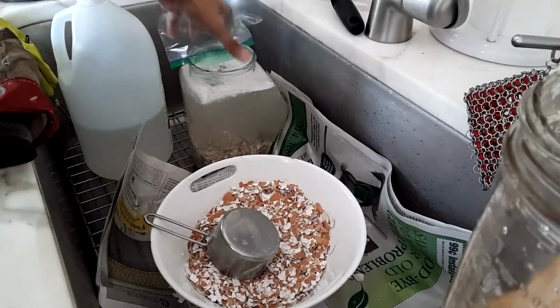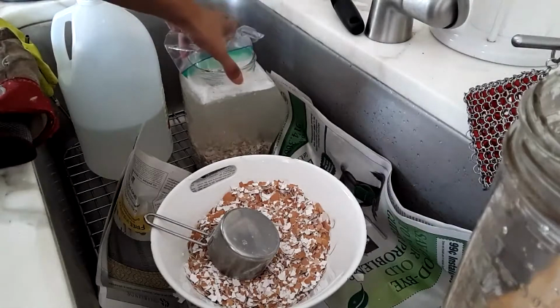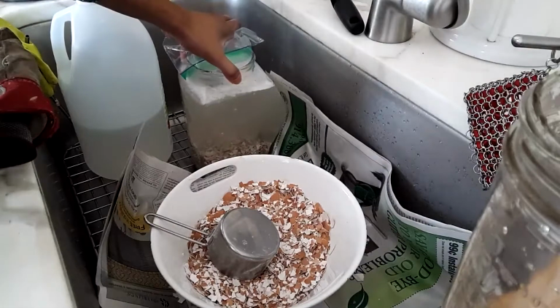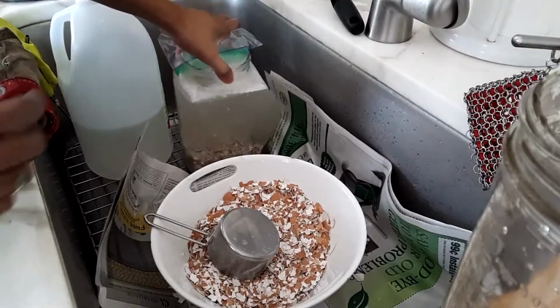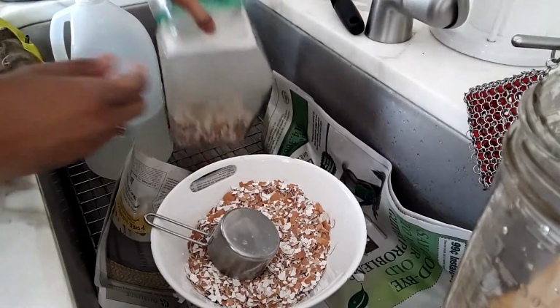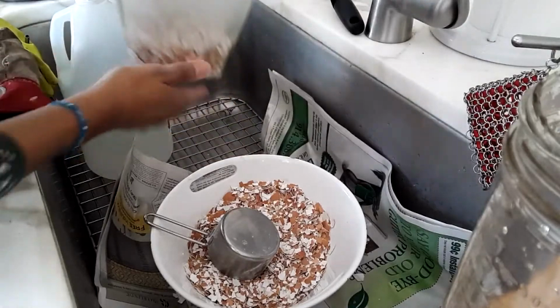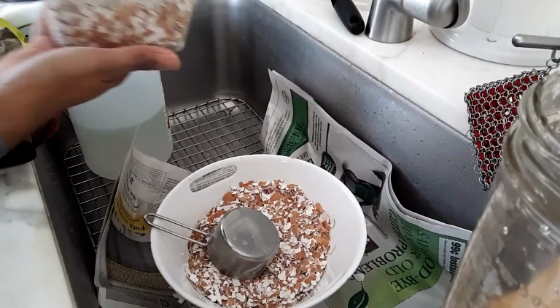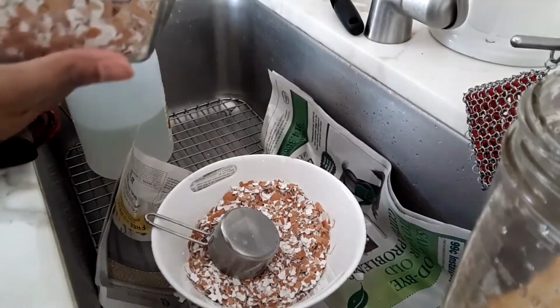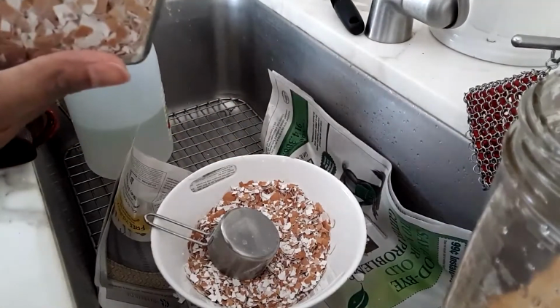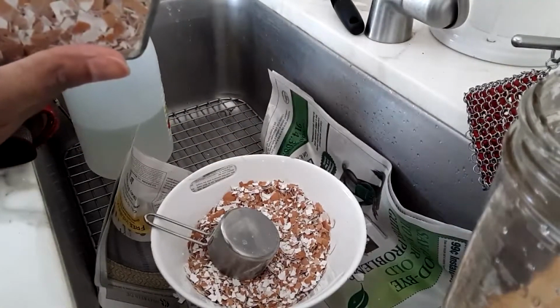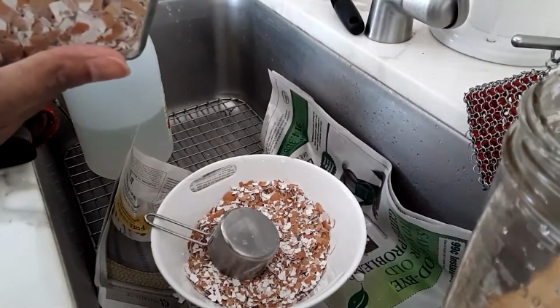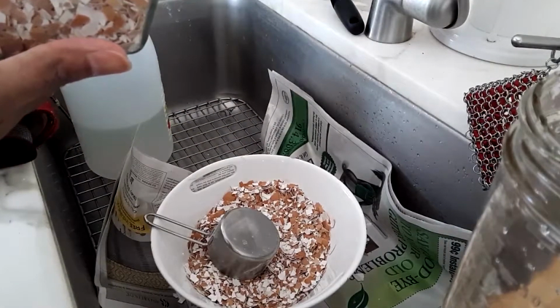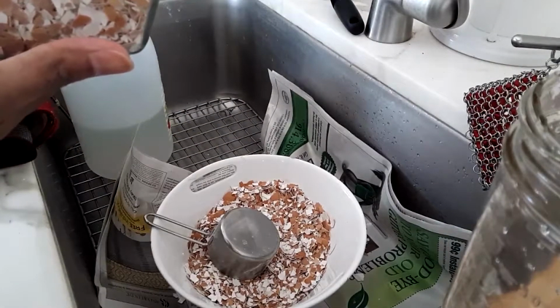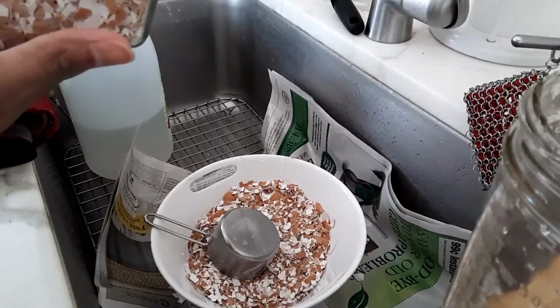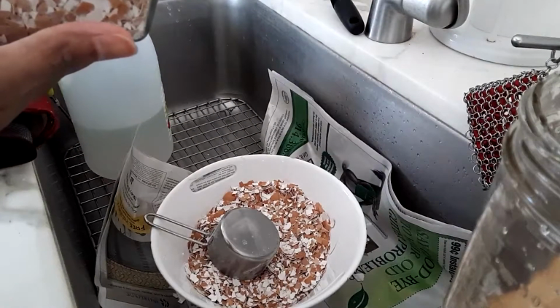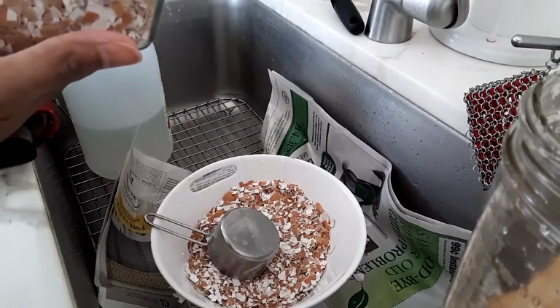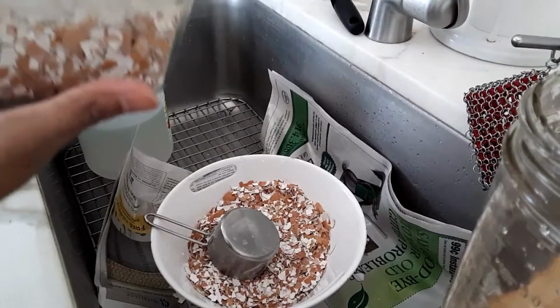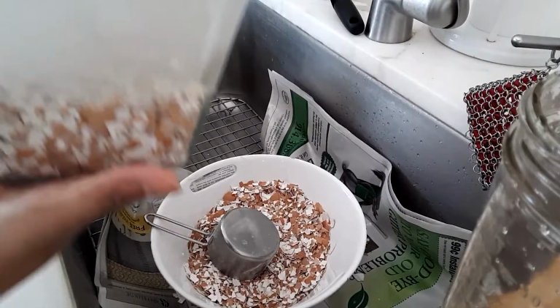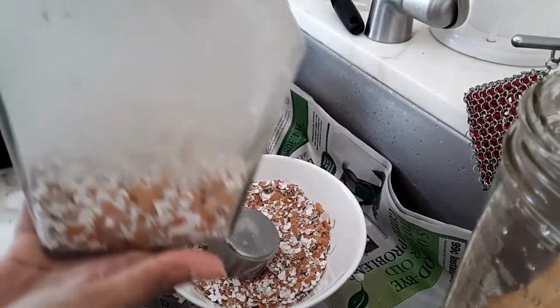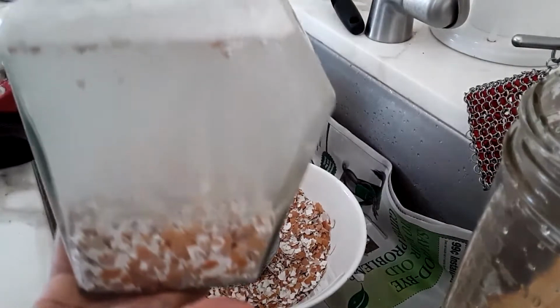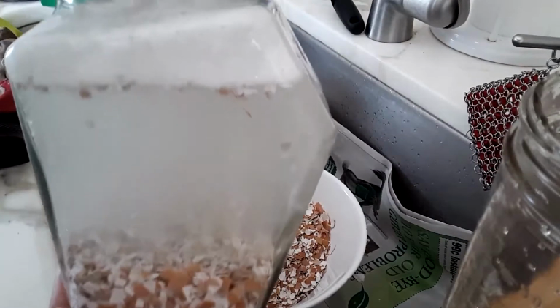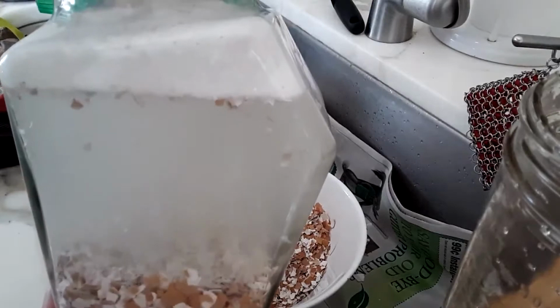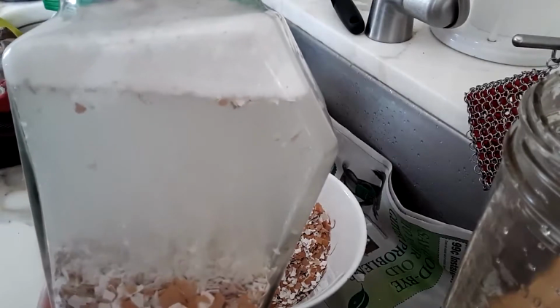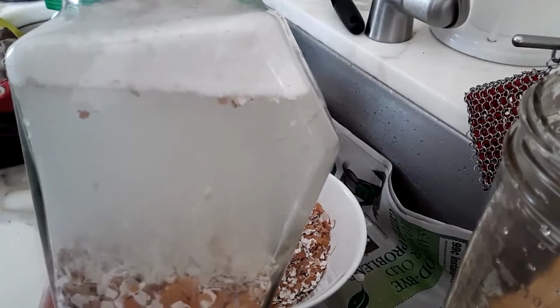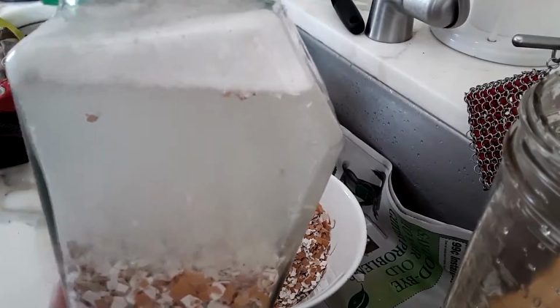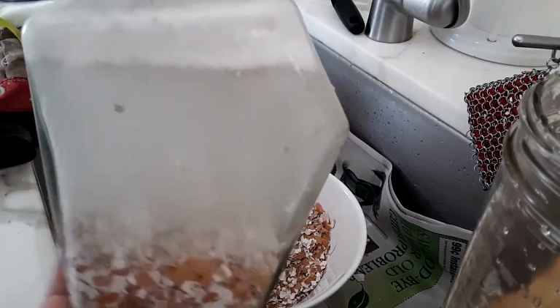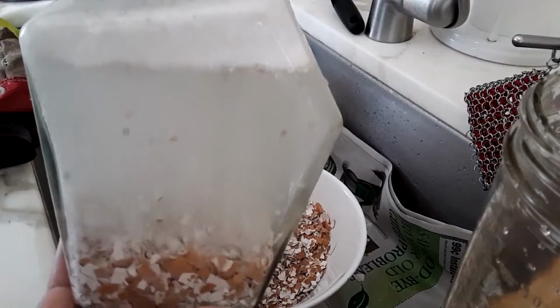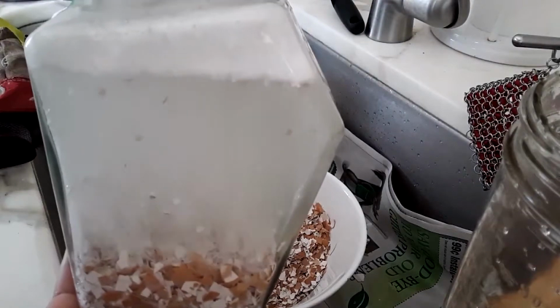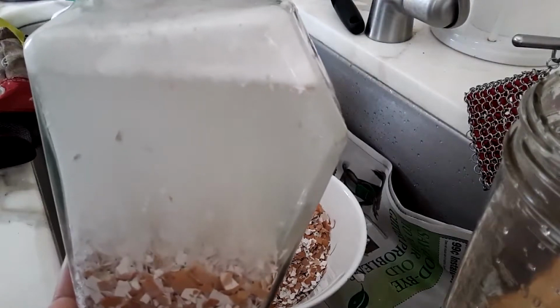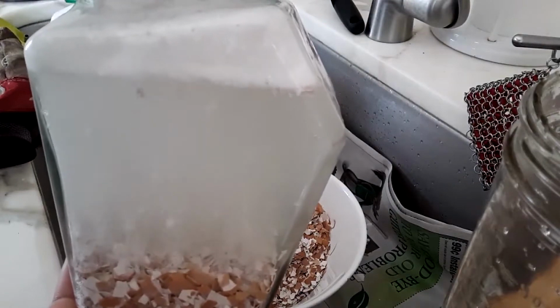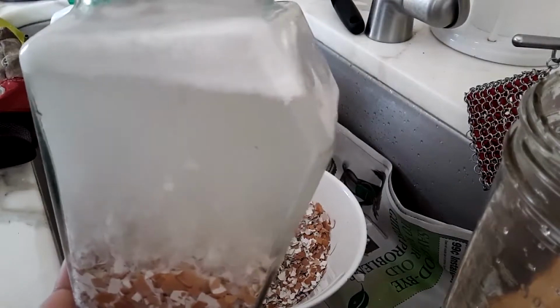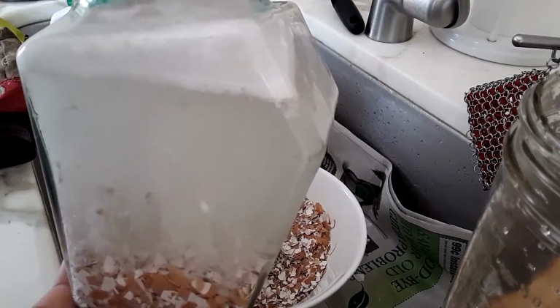It's a fun little experiment to watch the bubbles and the eggshells go up and down, up and down. It's kind of cool.